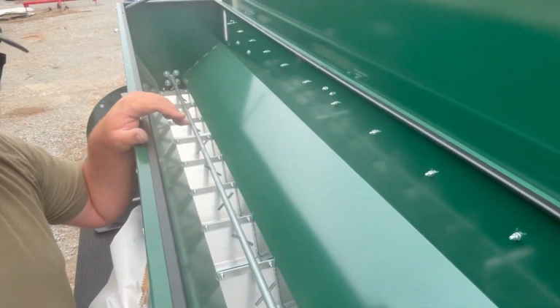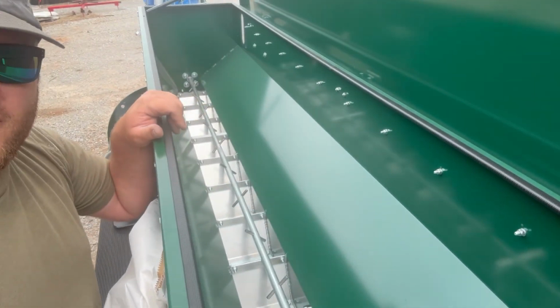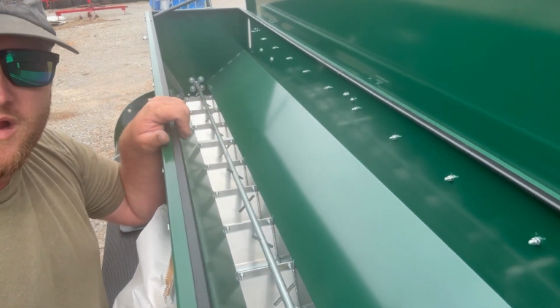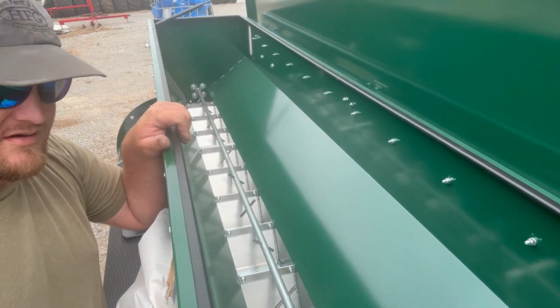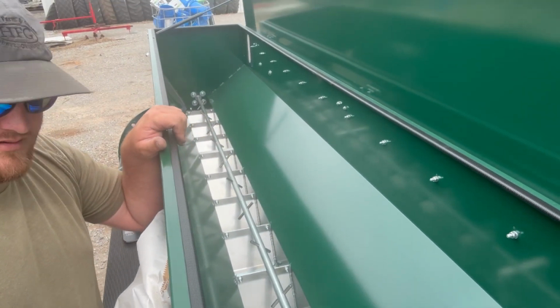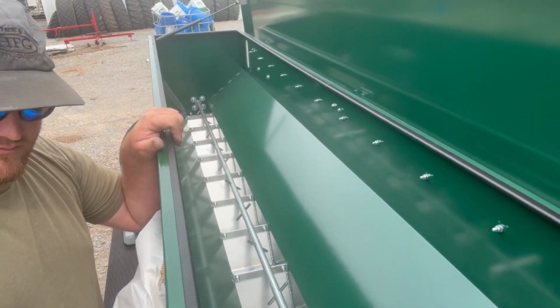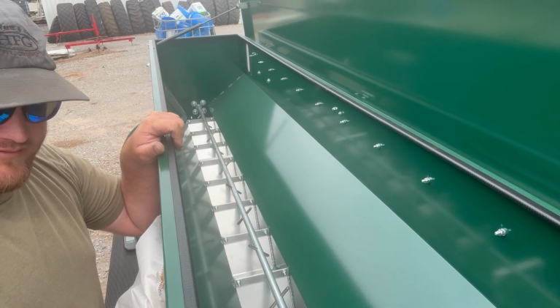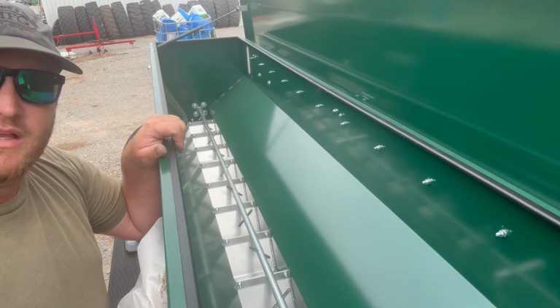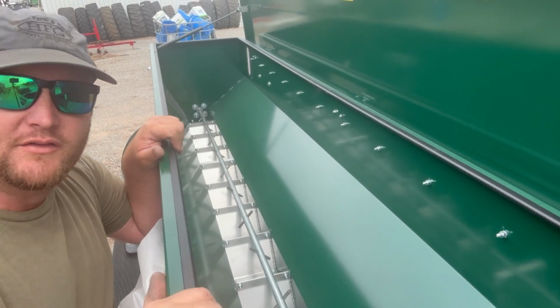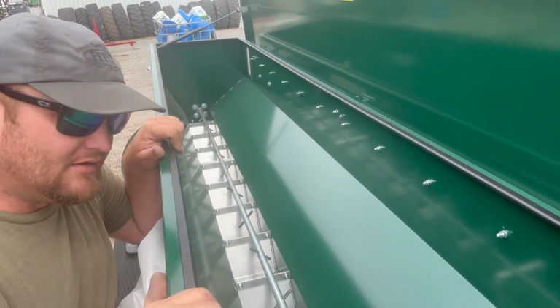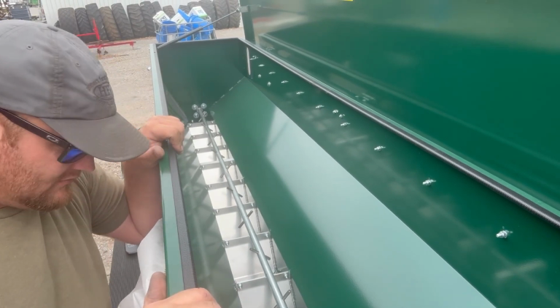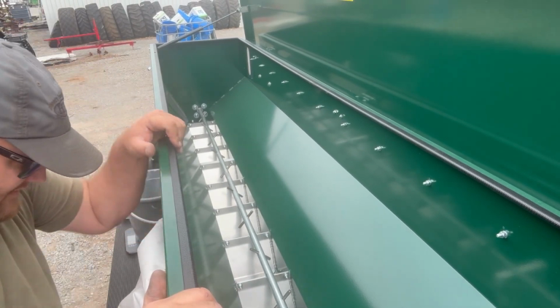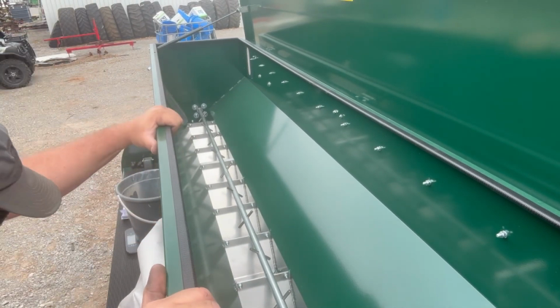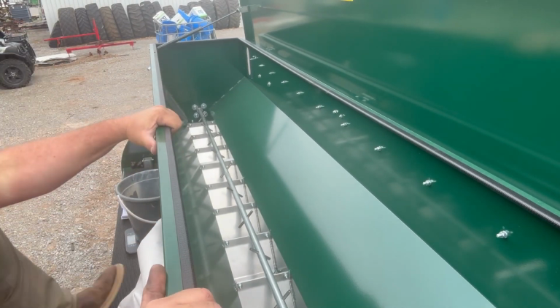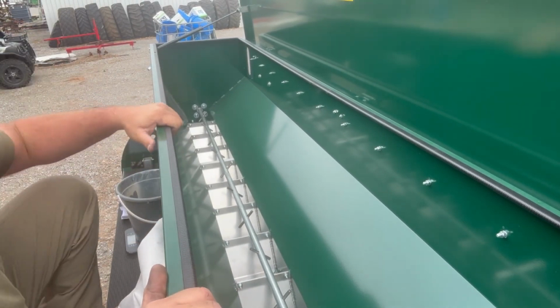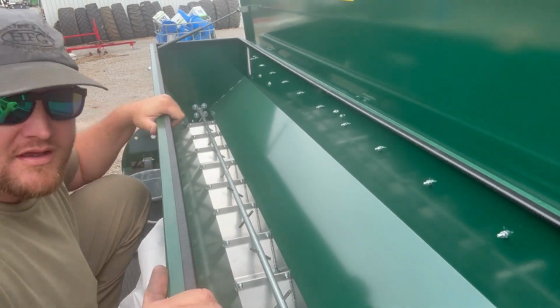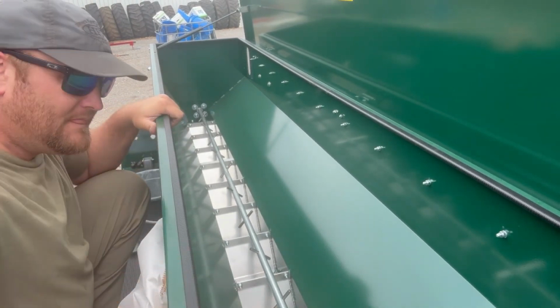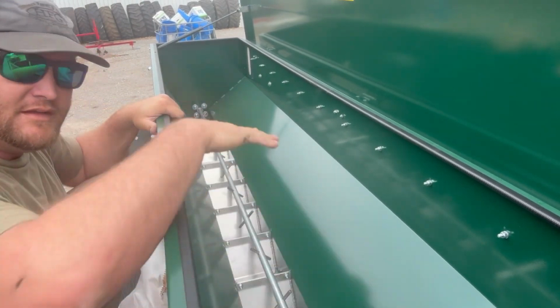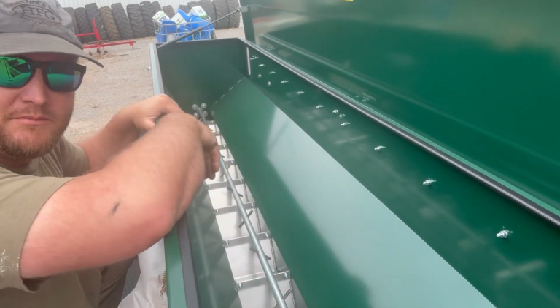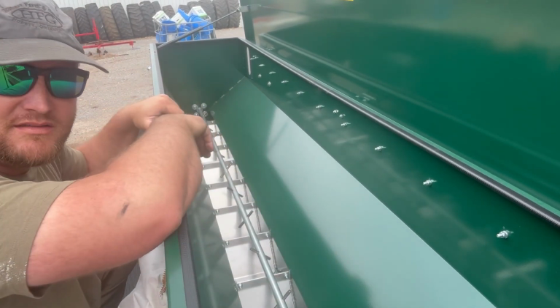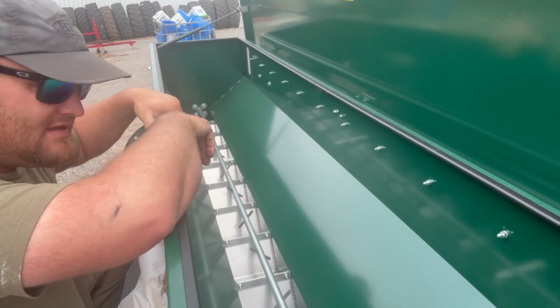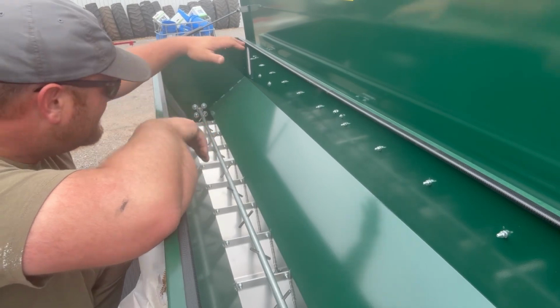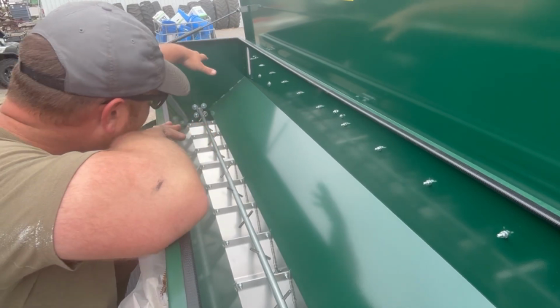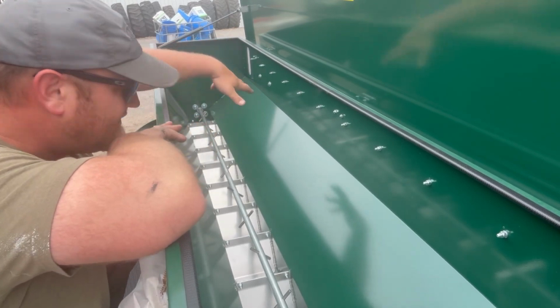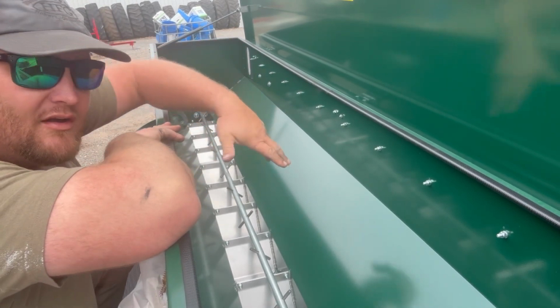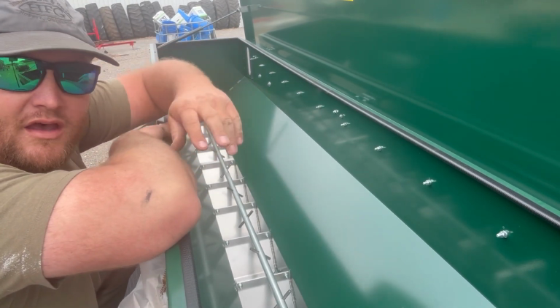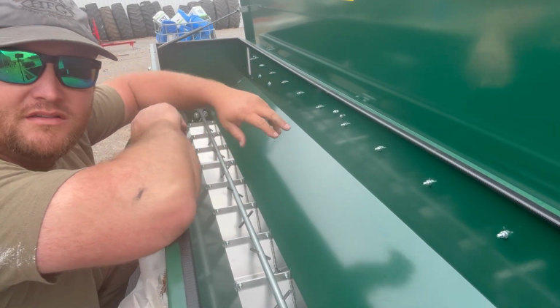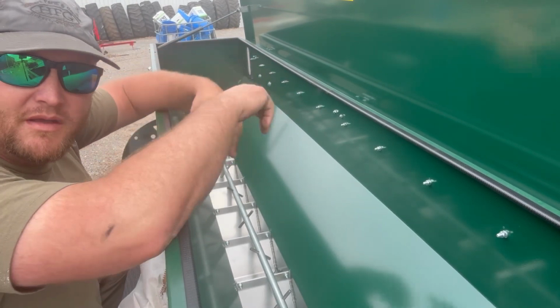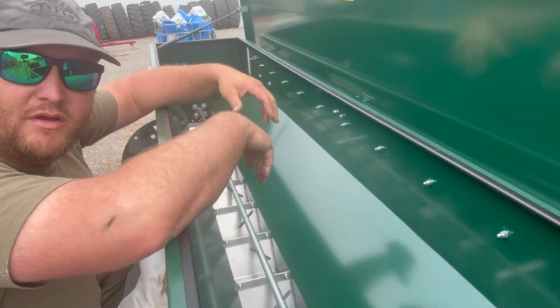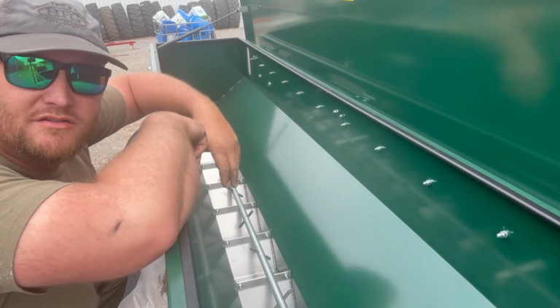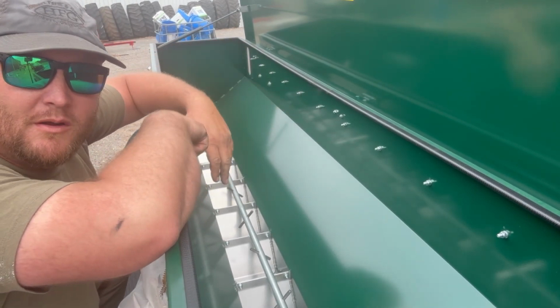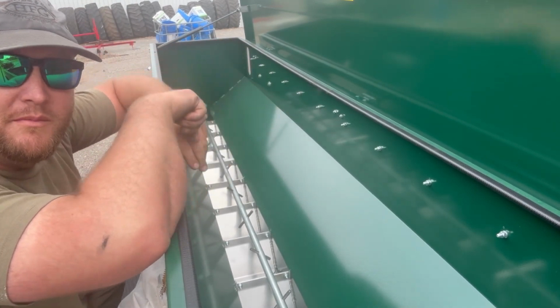Then we can weigh it from there without having to spill any on the ground. So first thing we're going to do is fill the seed box — just put enough seed in all the cups to make sure we can measure the appropriate amount.